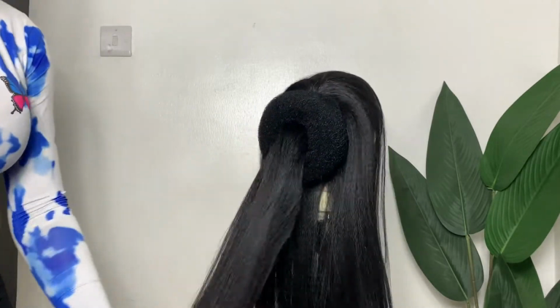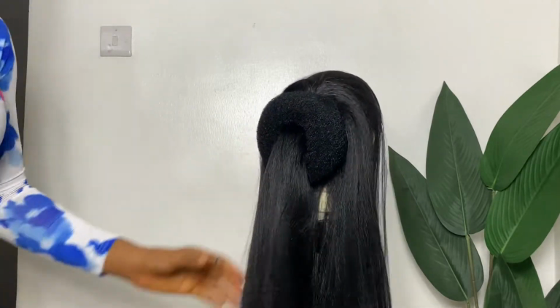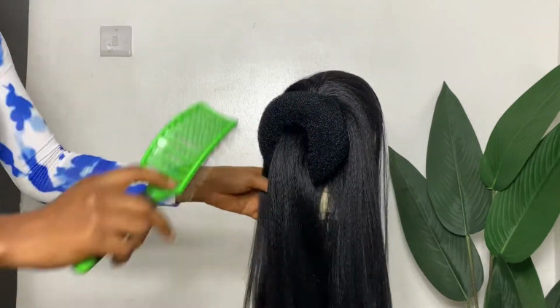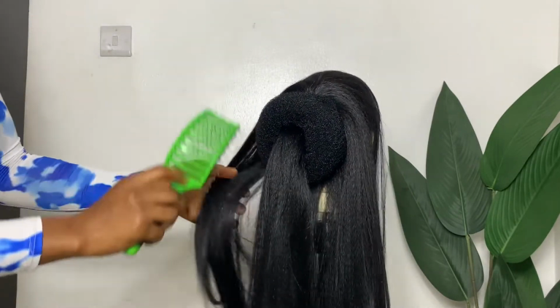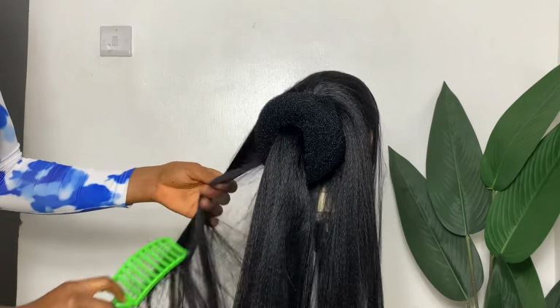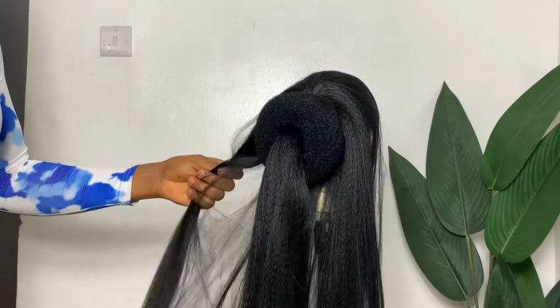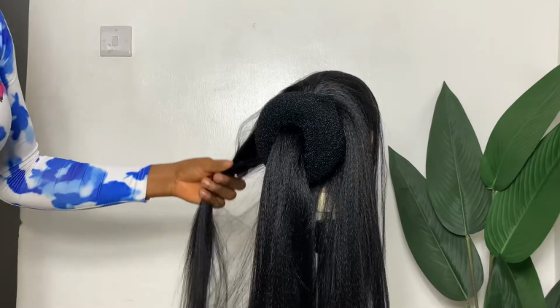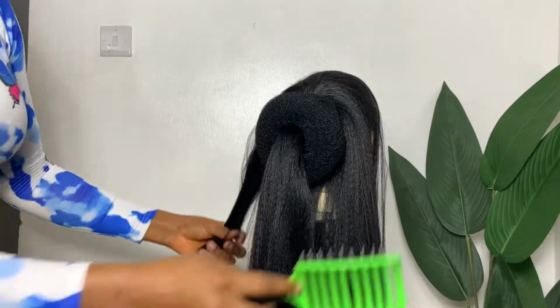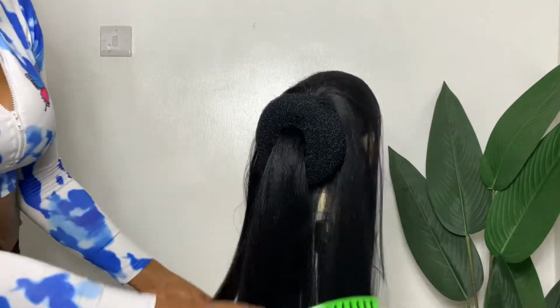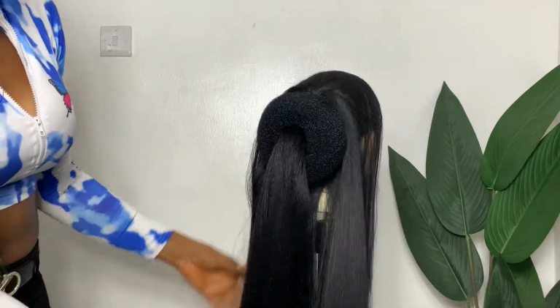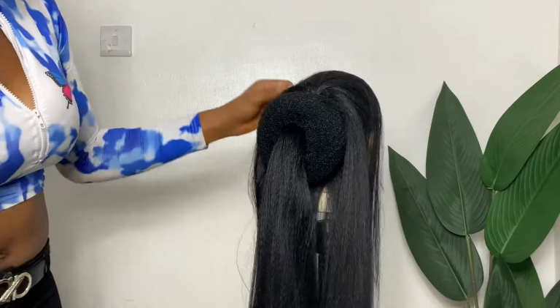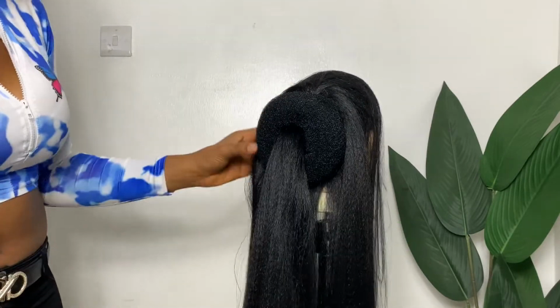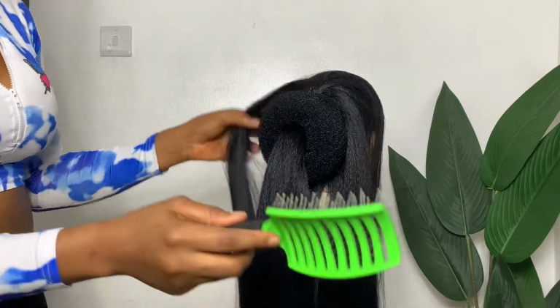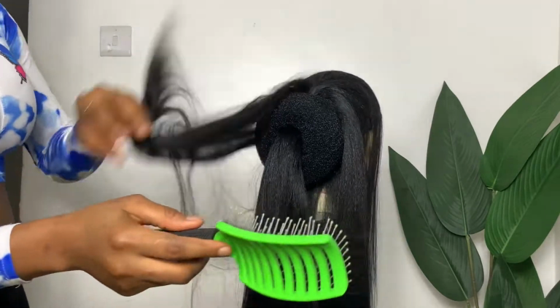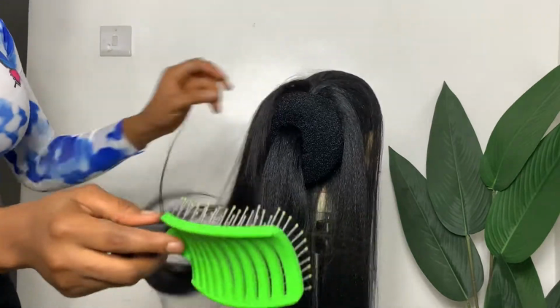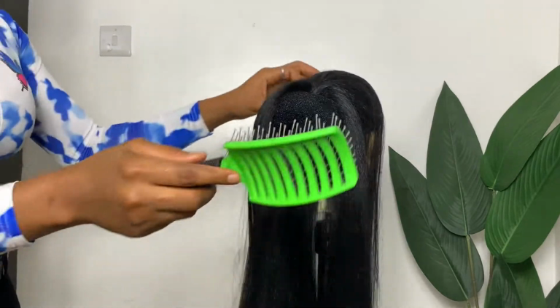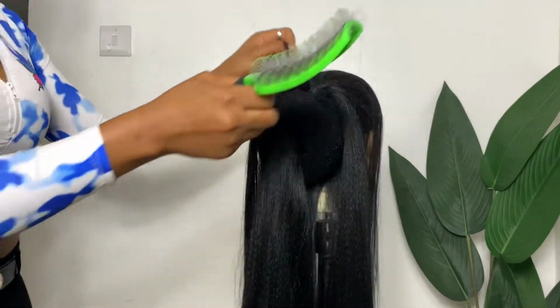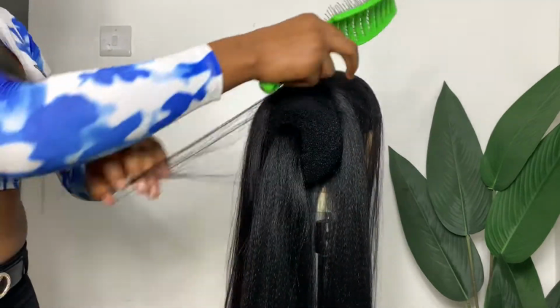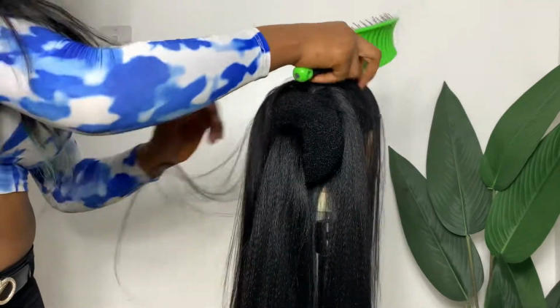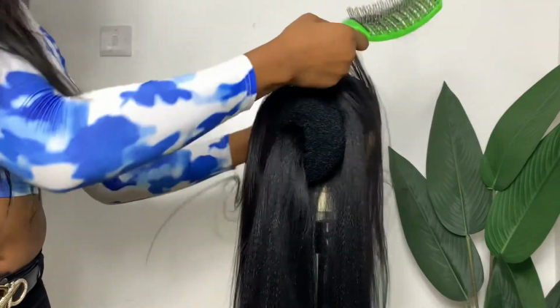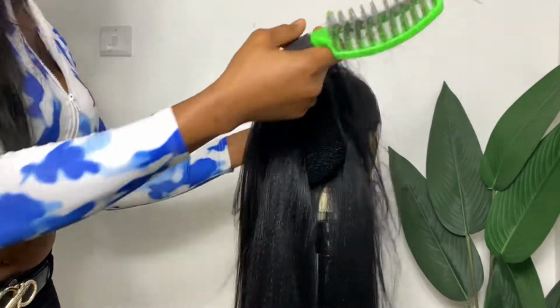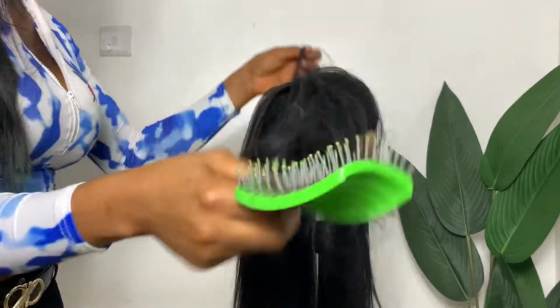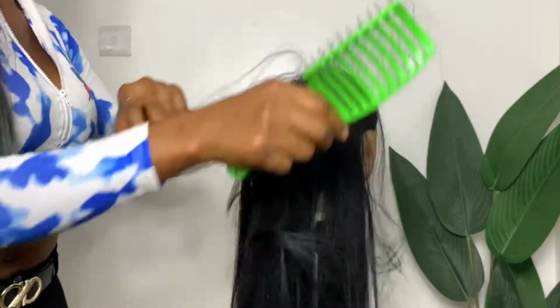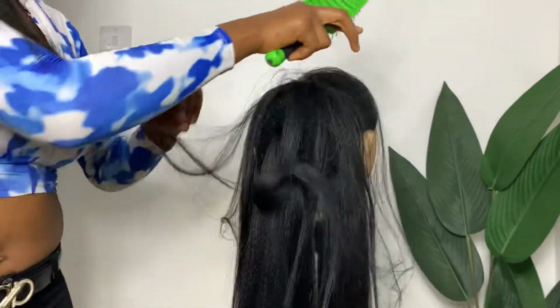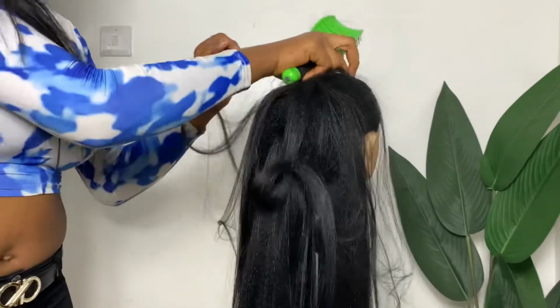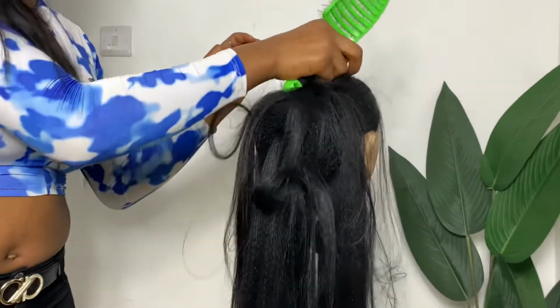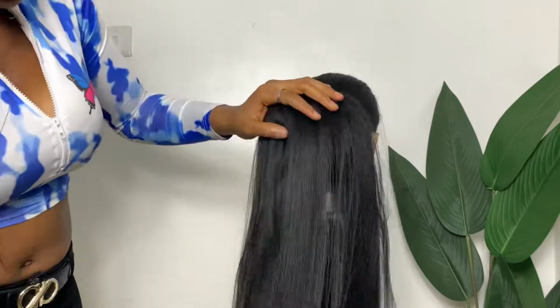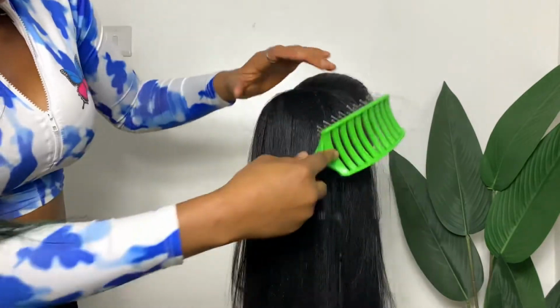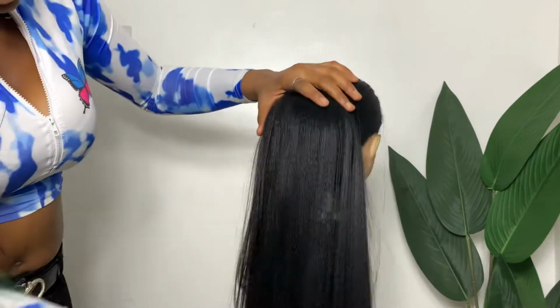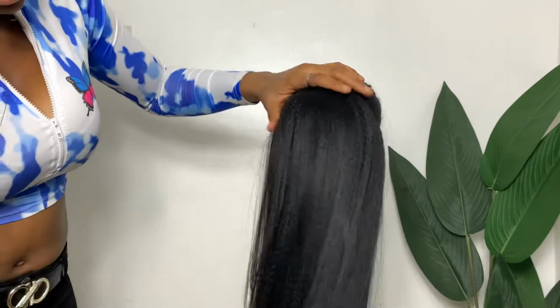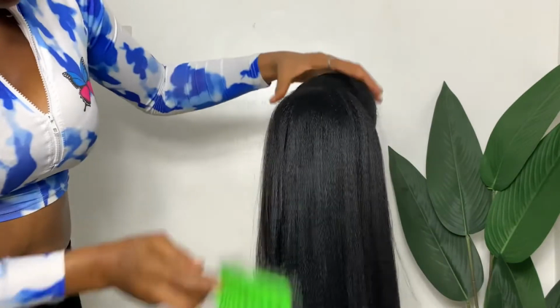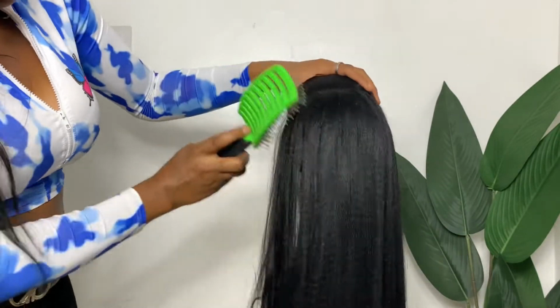After that, I'm going to carefully comb out the hair, and with this the hair is ready for styling. And with this, we've come to the end of this video.